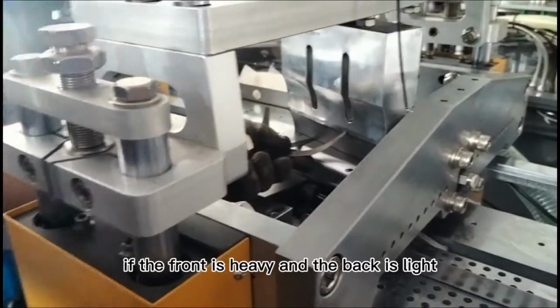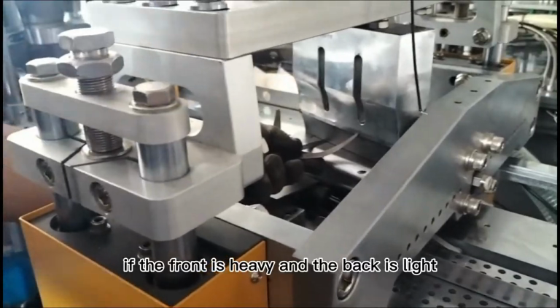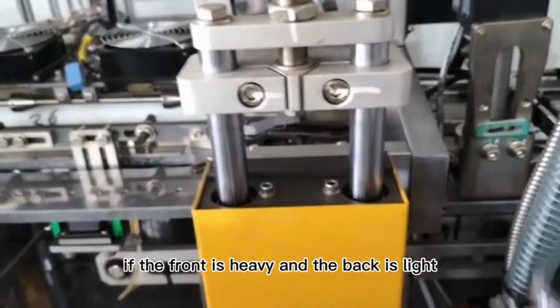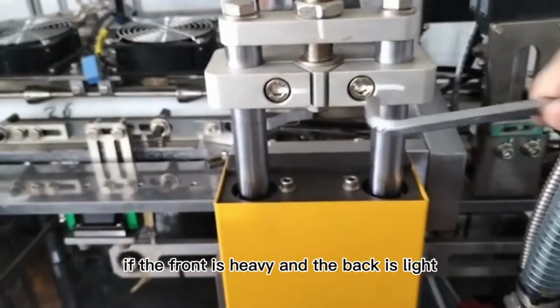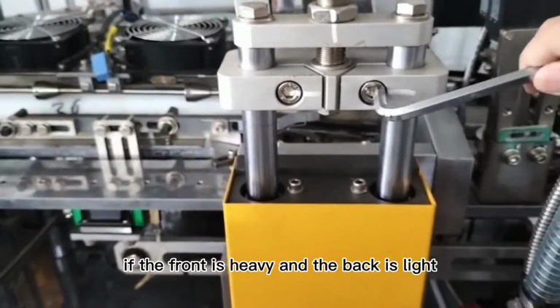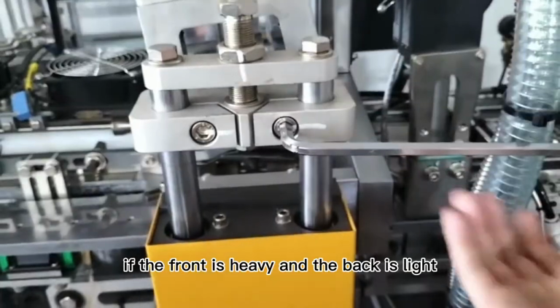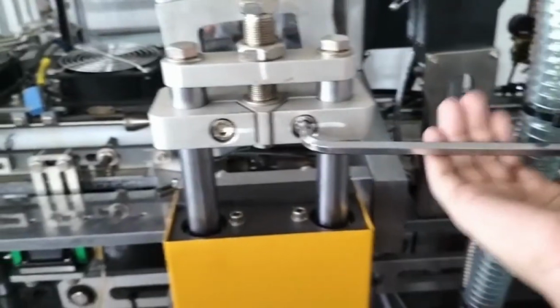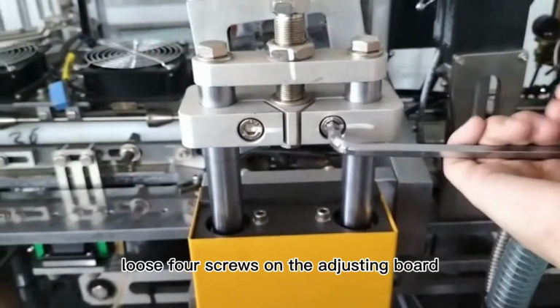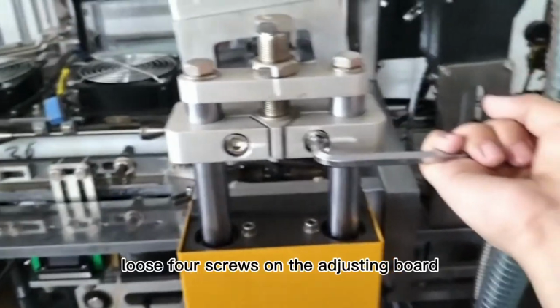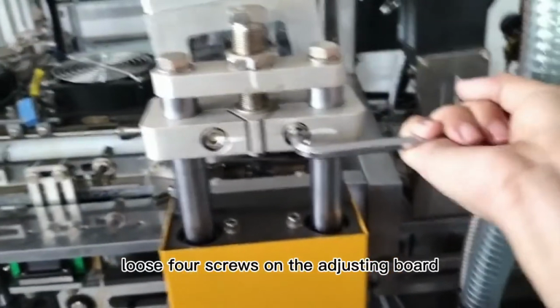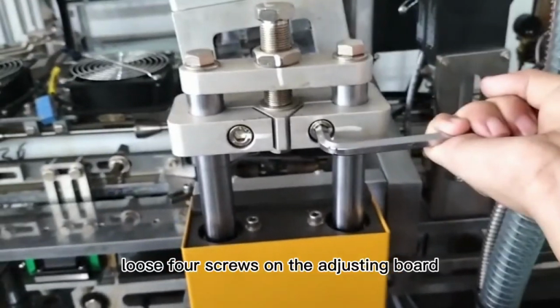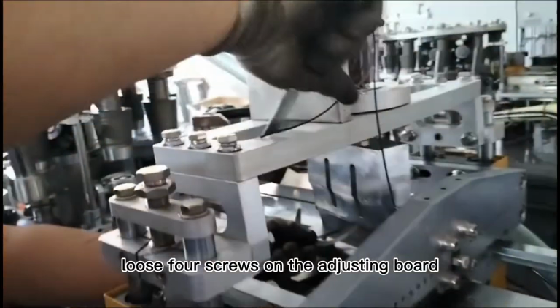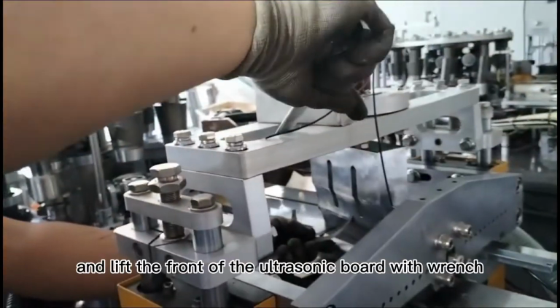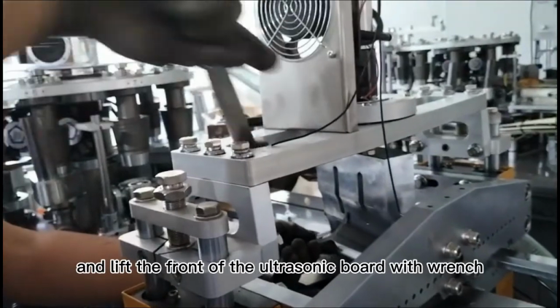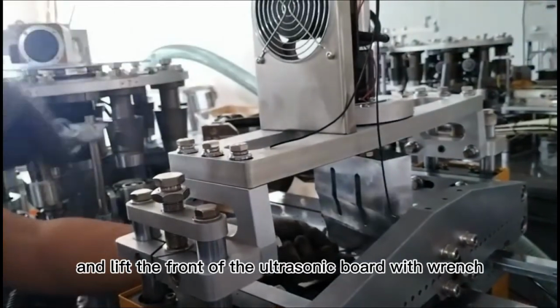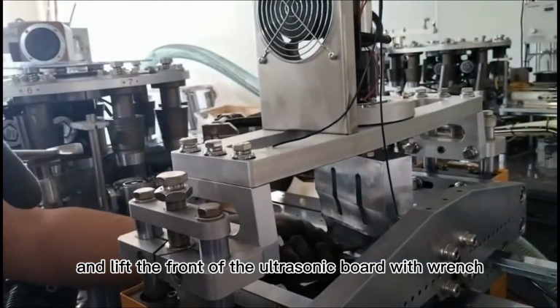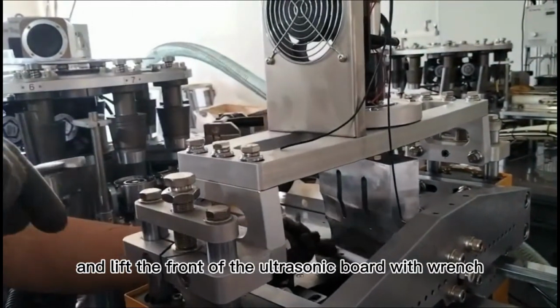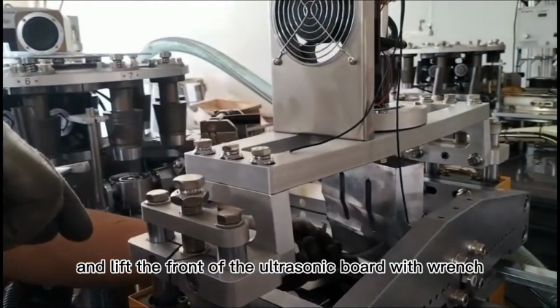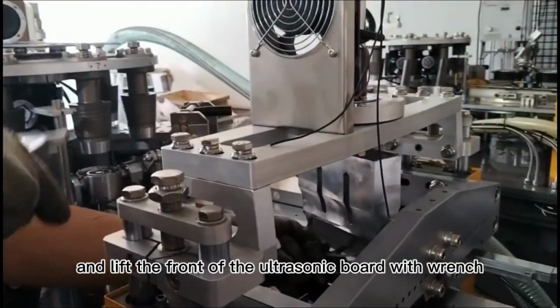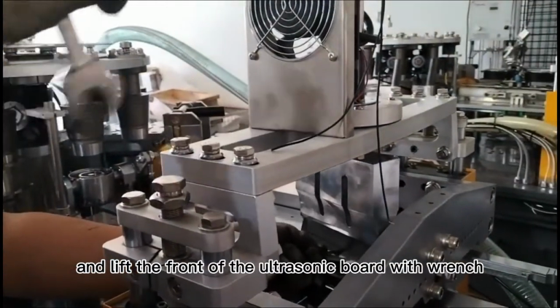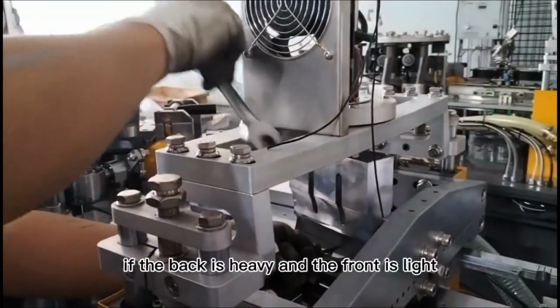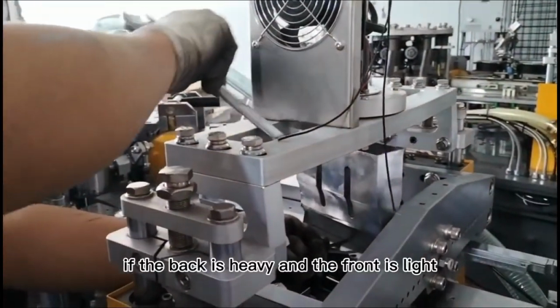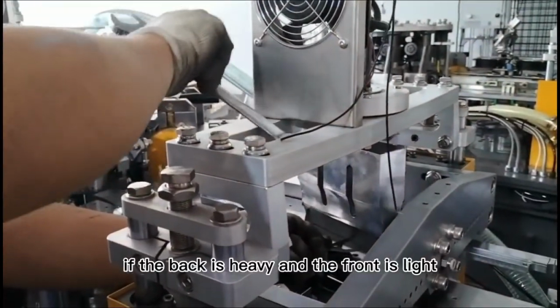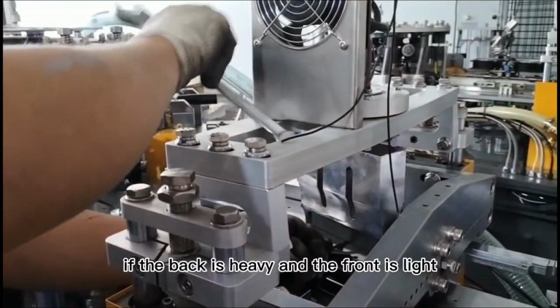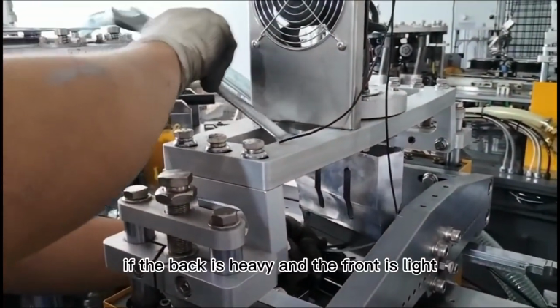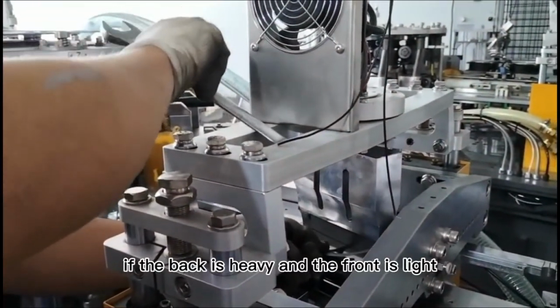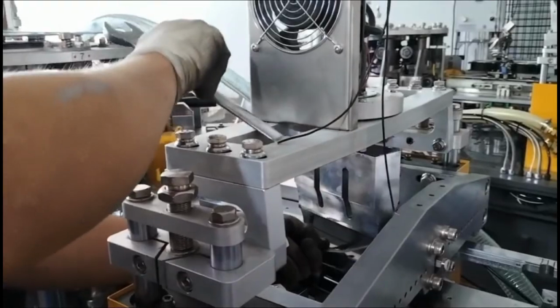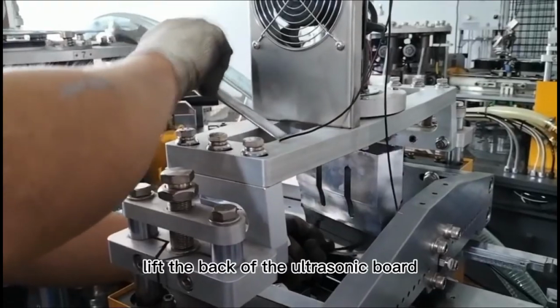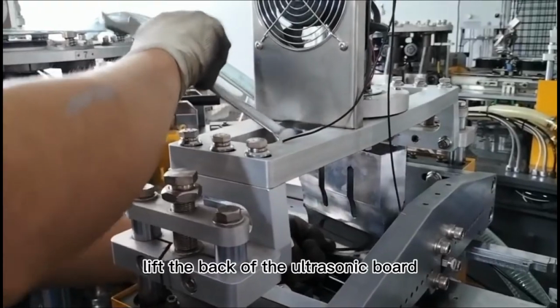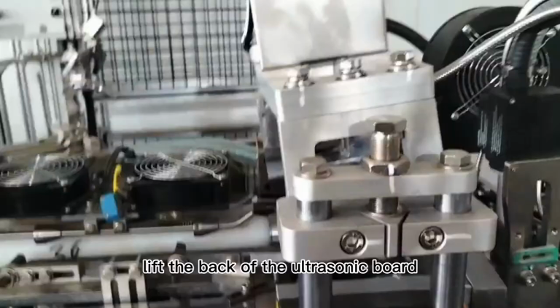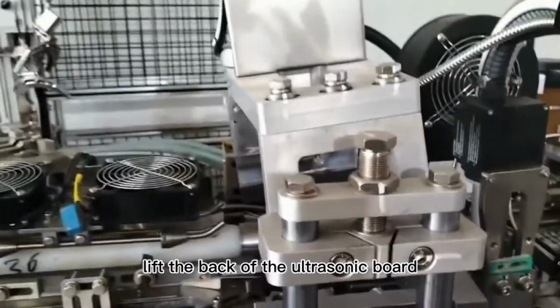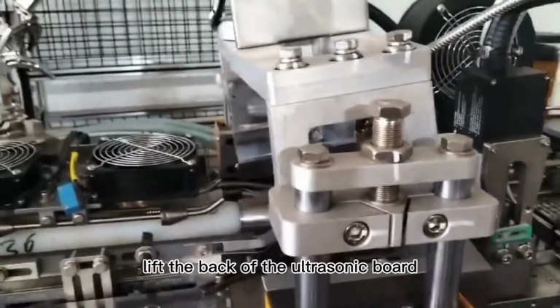If the front is heavy and the back is light, loosen the 4 screws on the adjusting board and lift the front of the ultrasonic board with a wrench. If the back is heavy and the front is light, lift the back of the ultrasonic board.